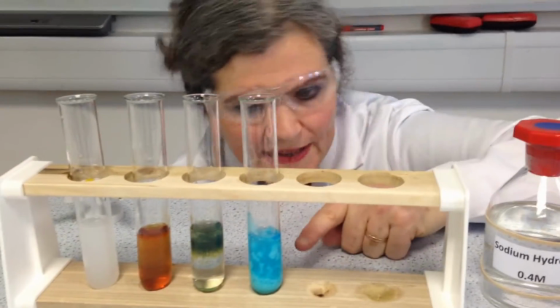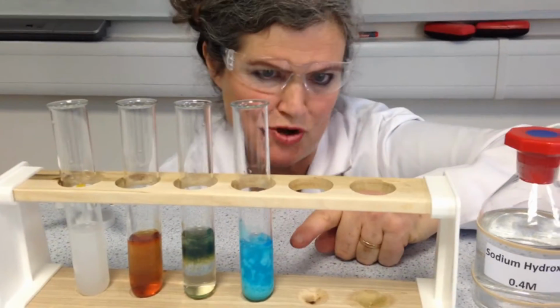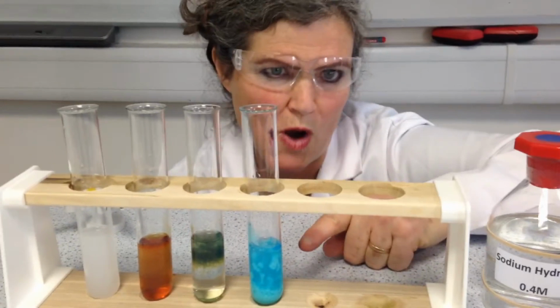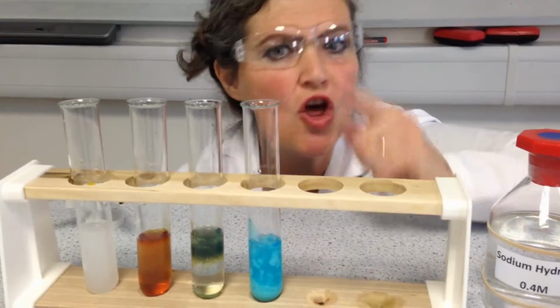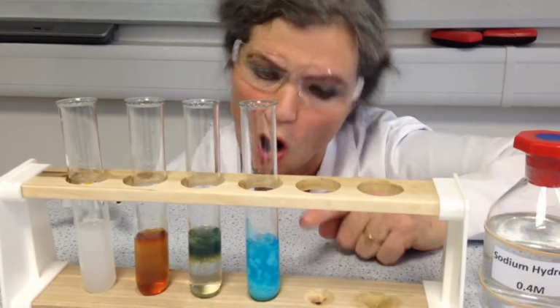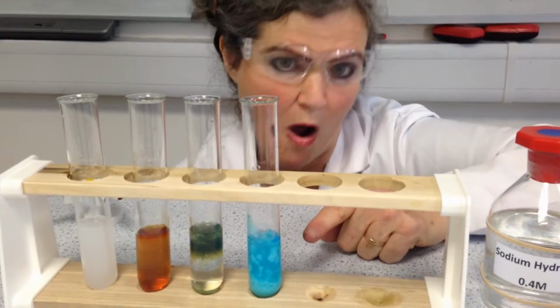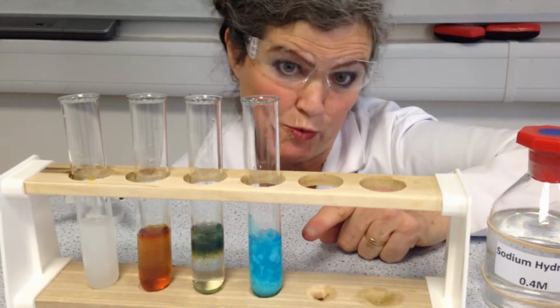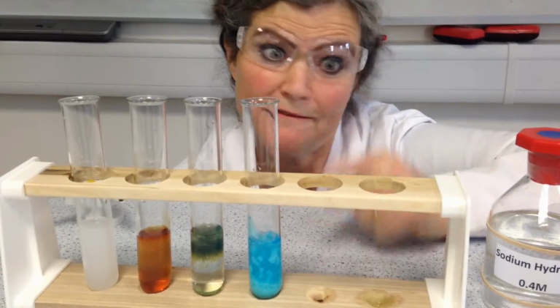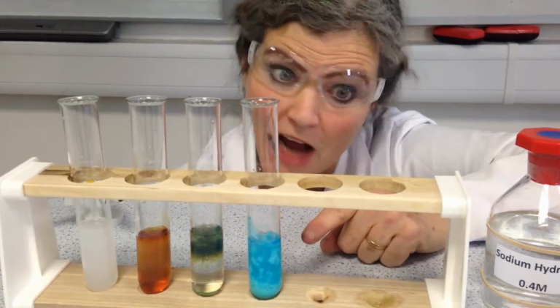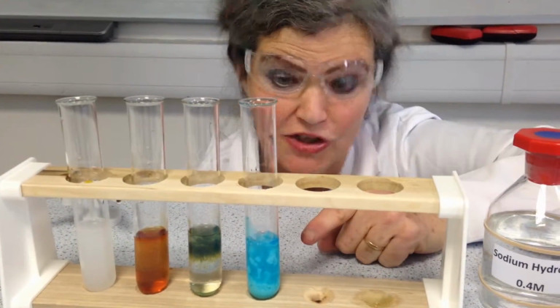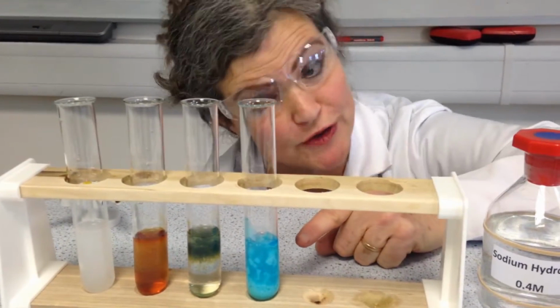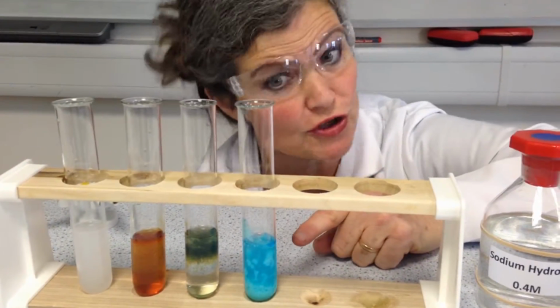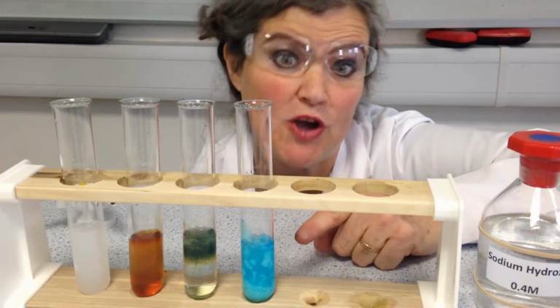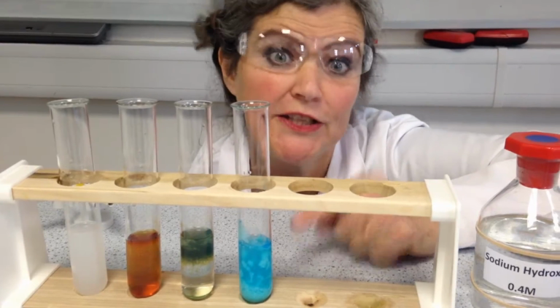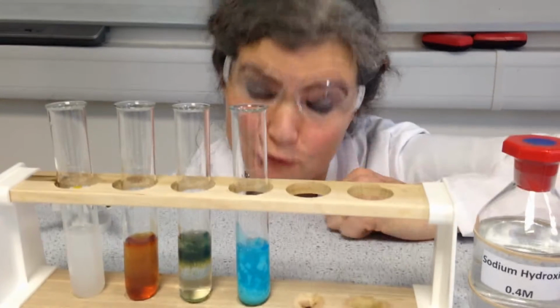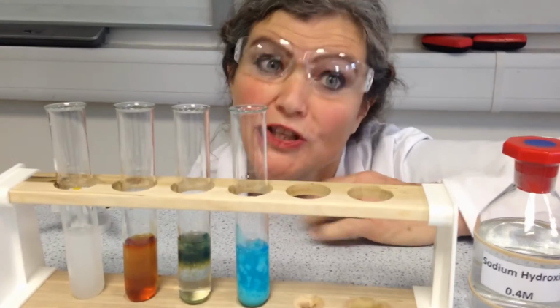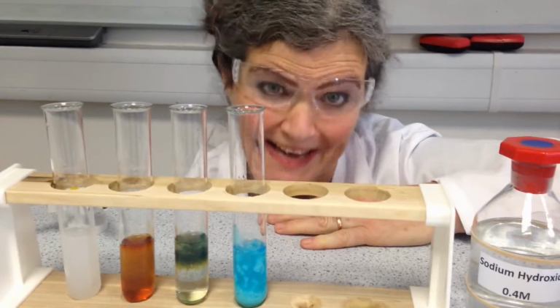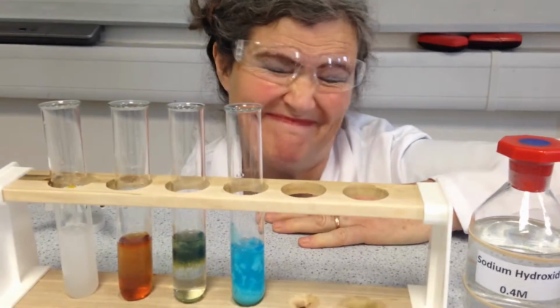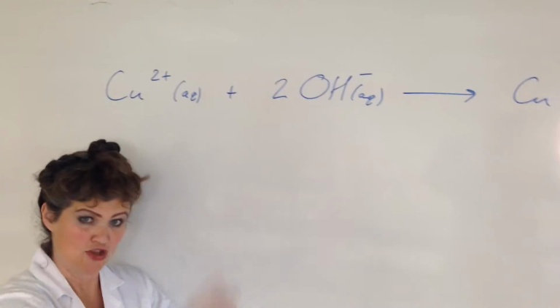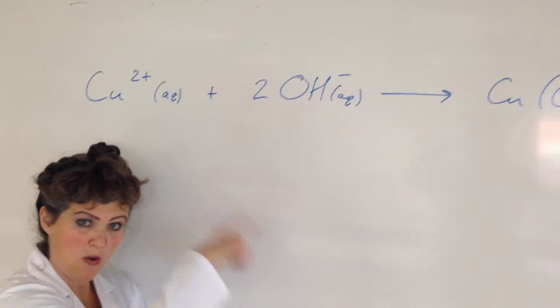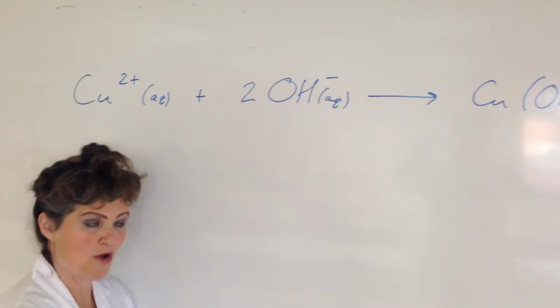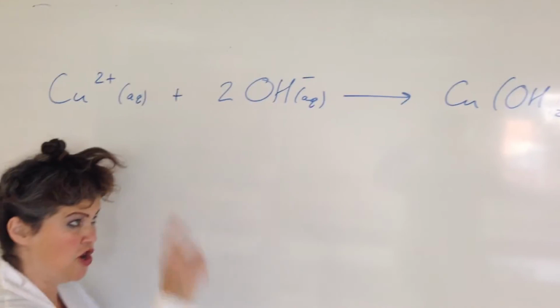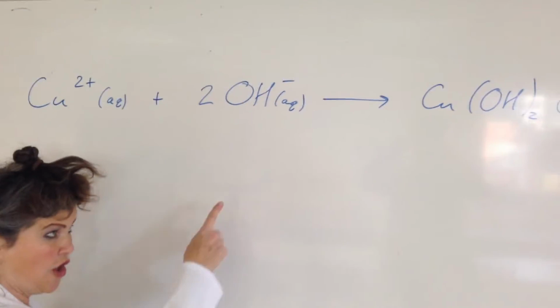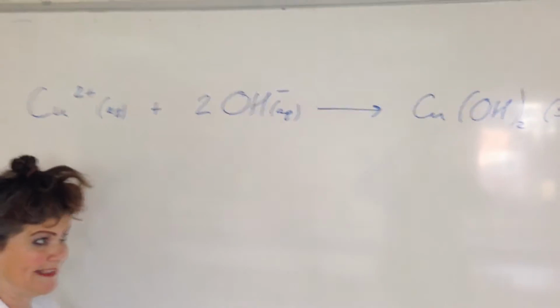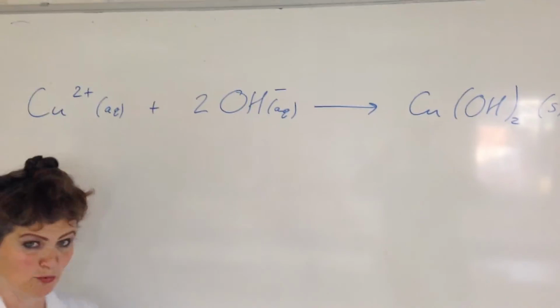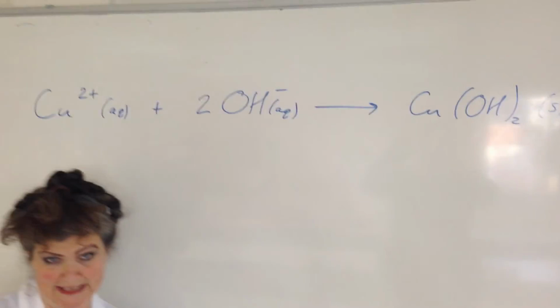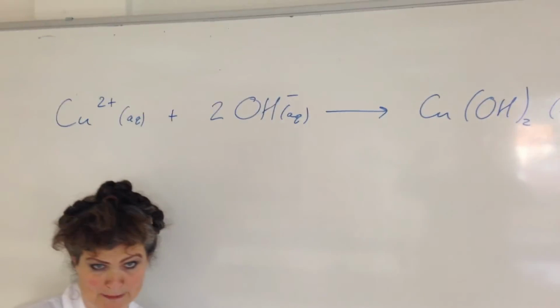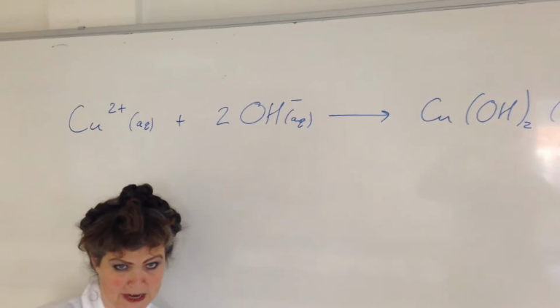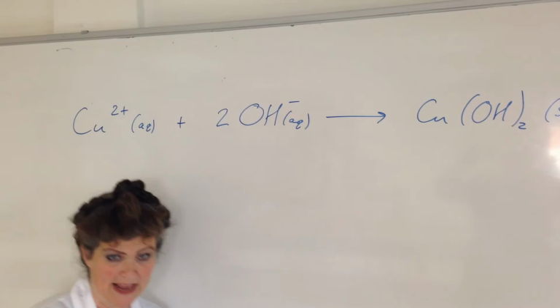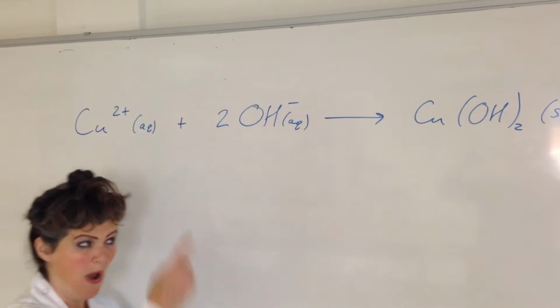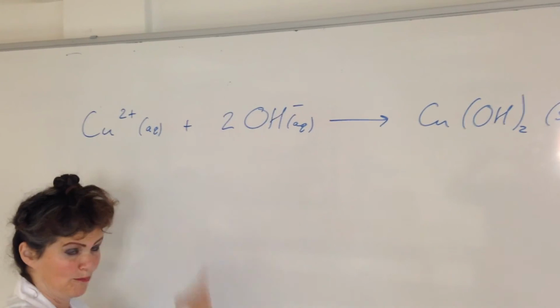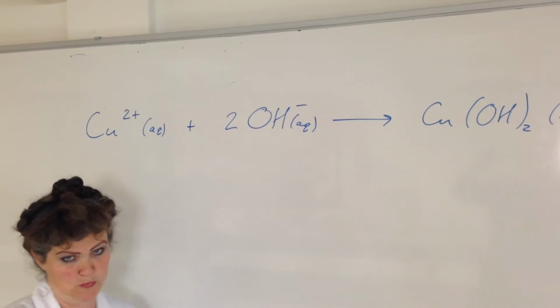Look at this blue one. The copper ions have stuck to the hydroxide ions to form a solid. You go home and learn this if you're studying chemistry — it will help you.